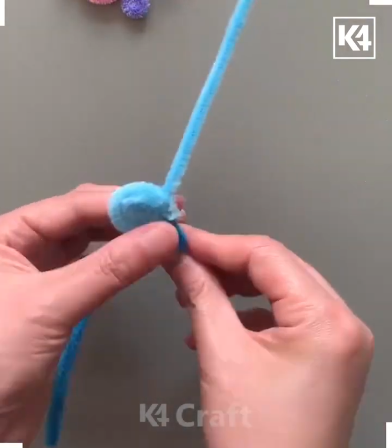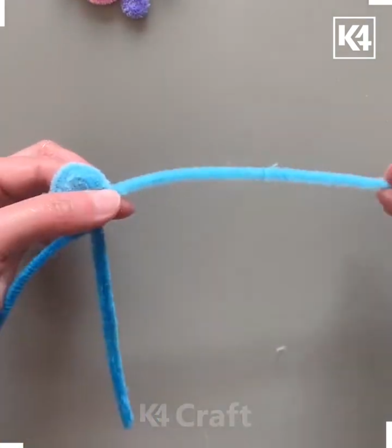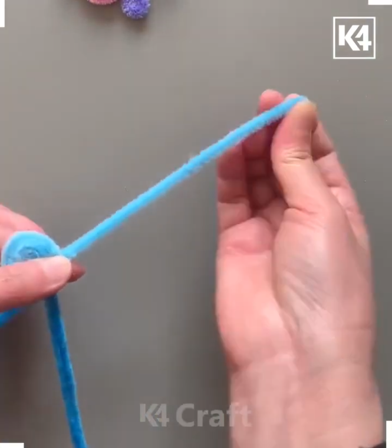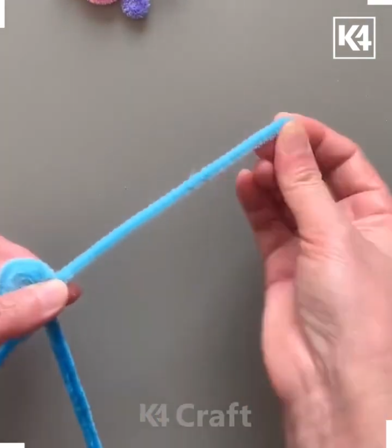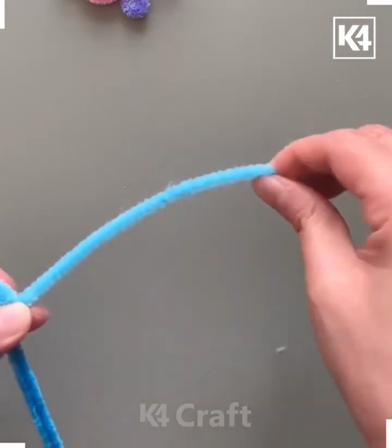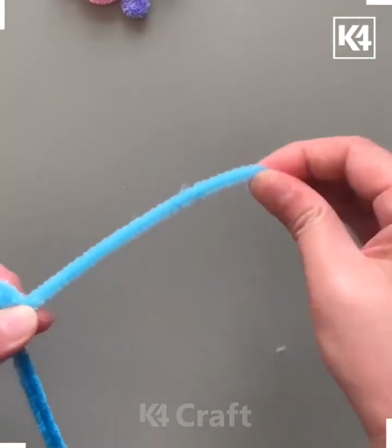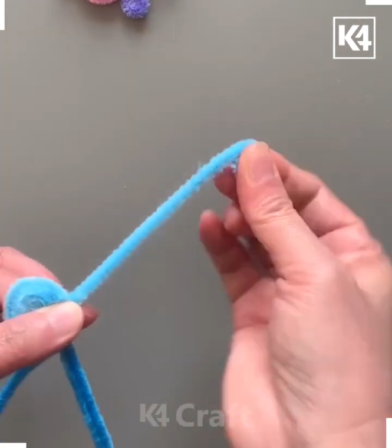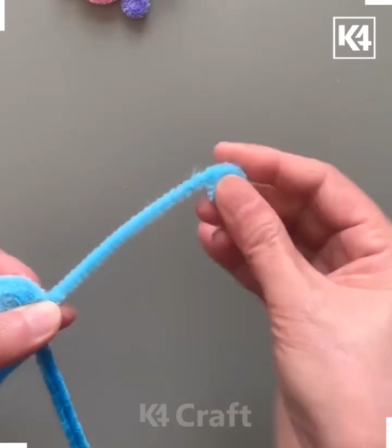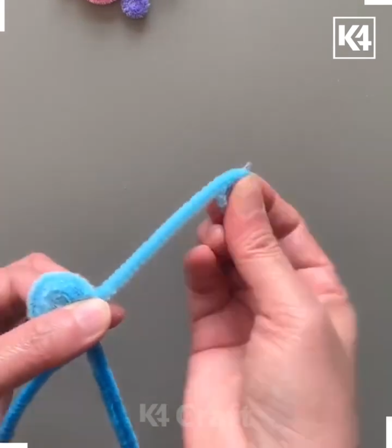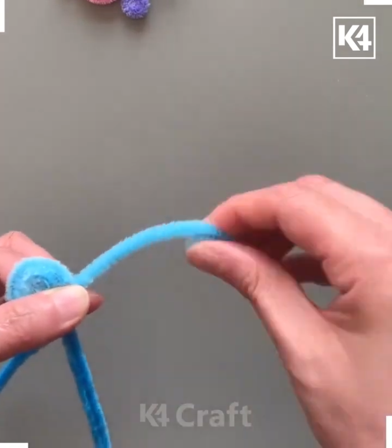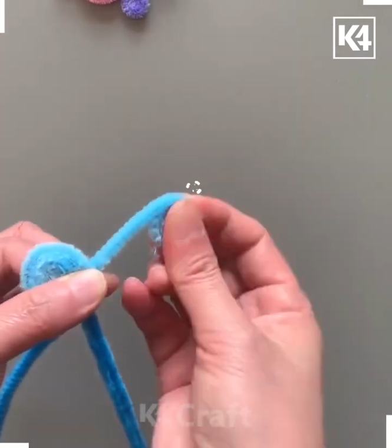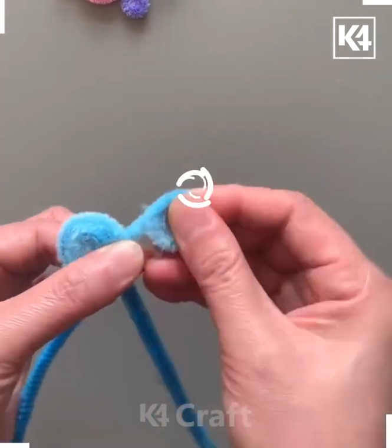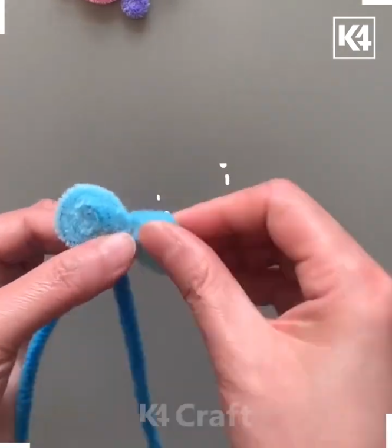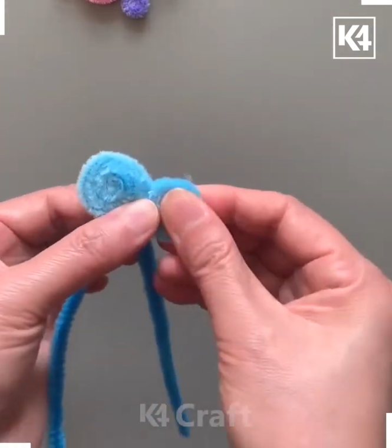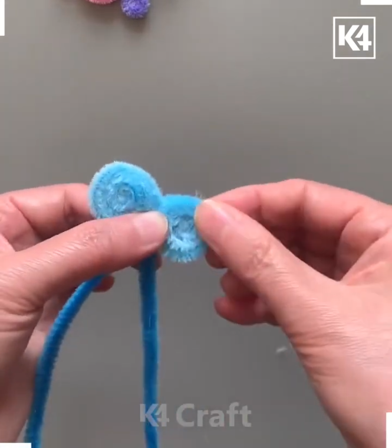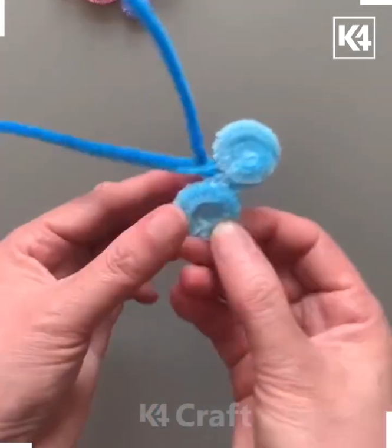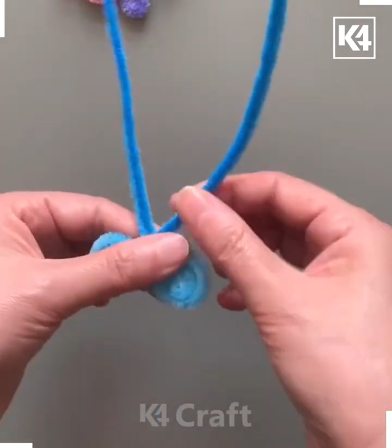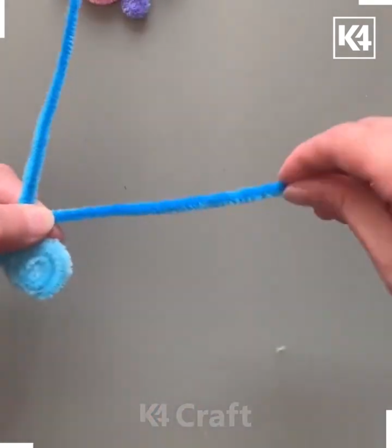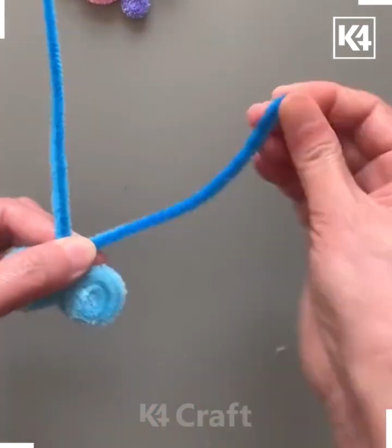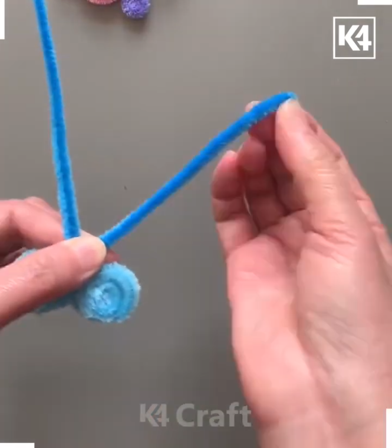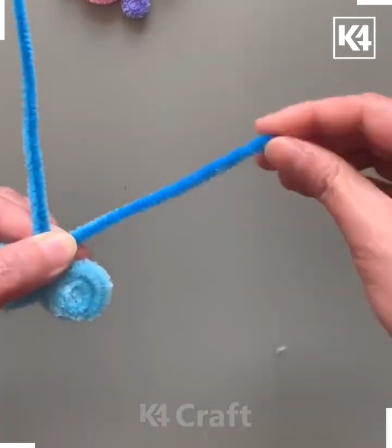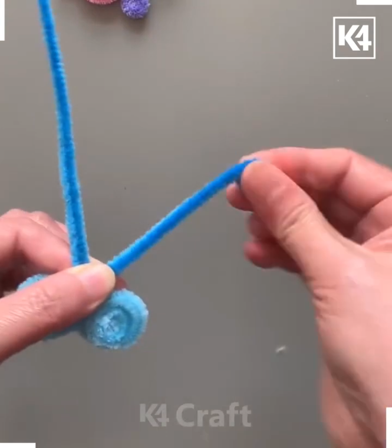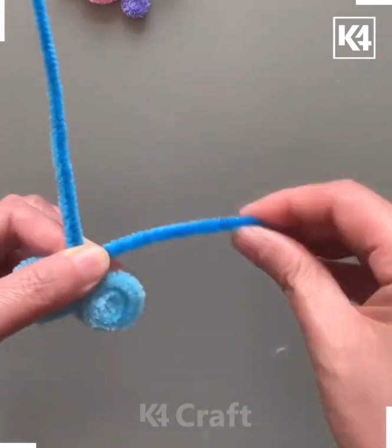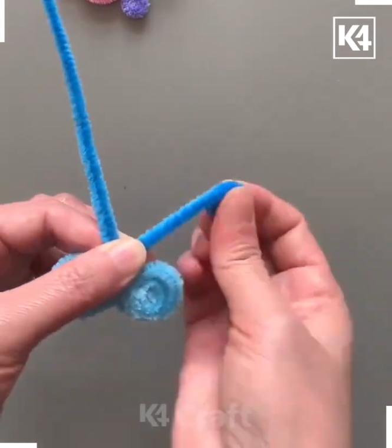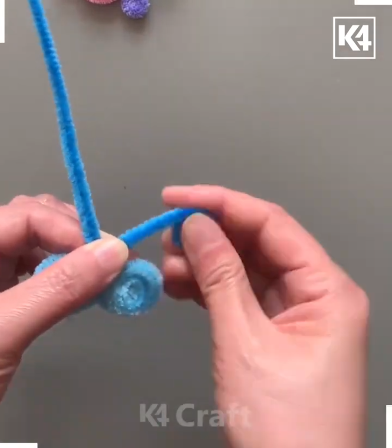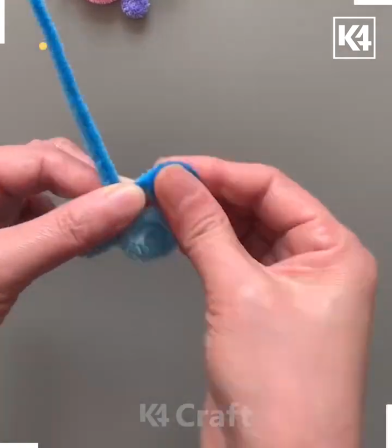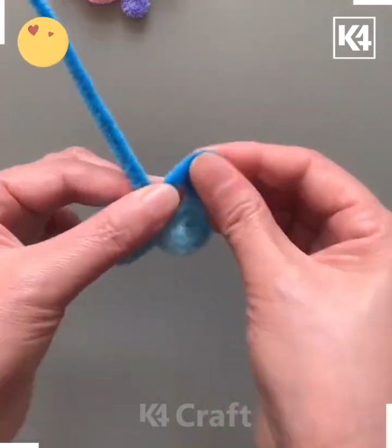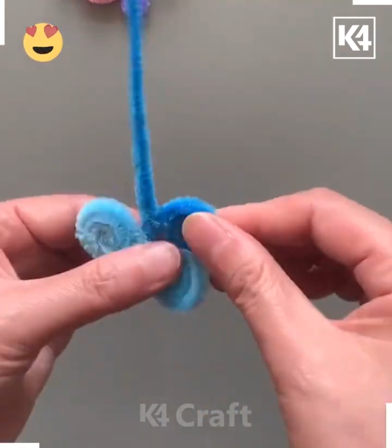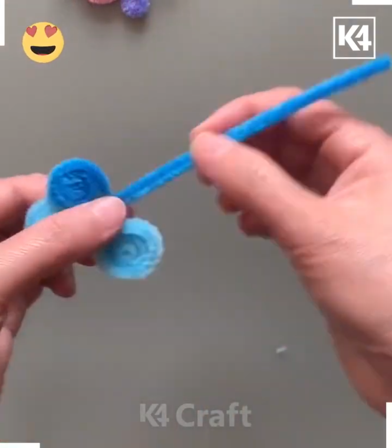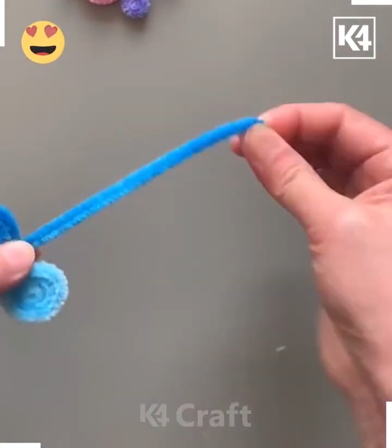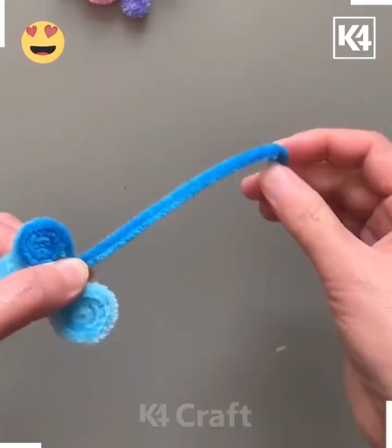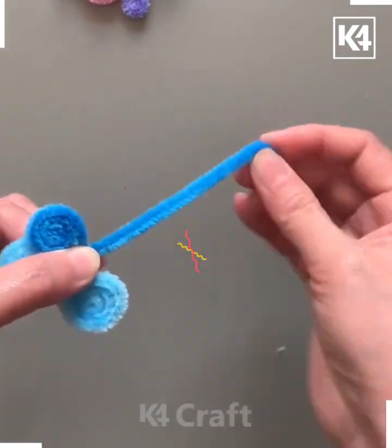Tie a knot at the center and roll it like we're doing here in this video. We're going to make the wings of the butterfly, and look — it's done! After rolling it from its four sides, look it's ready.